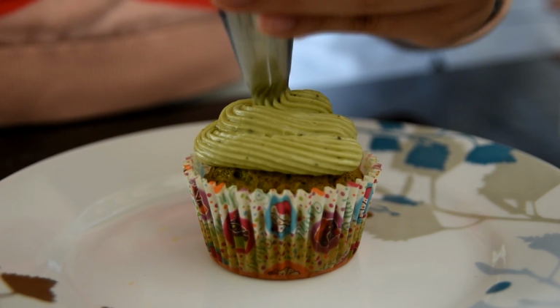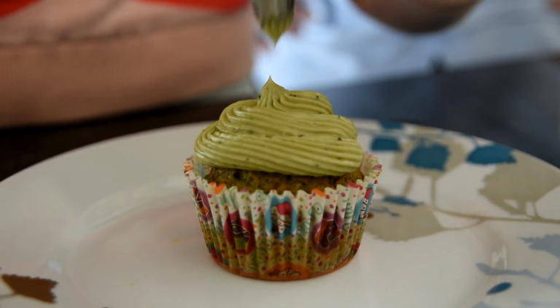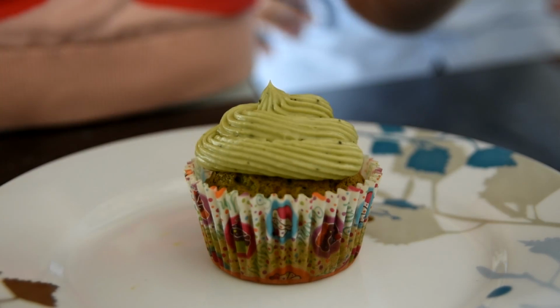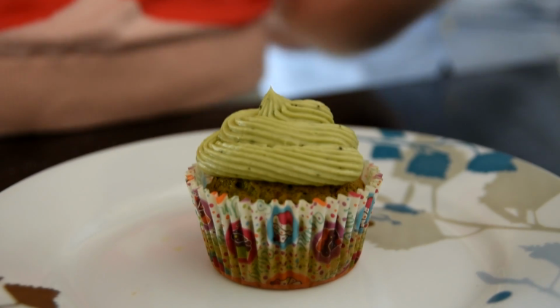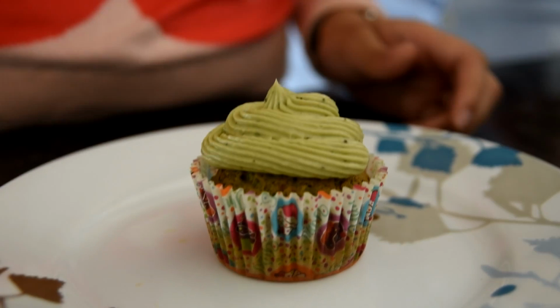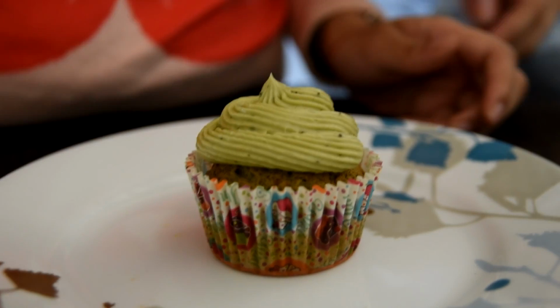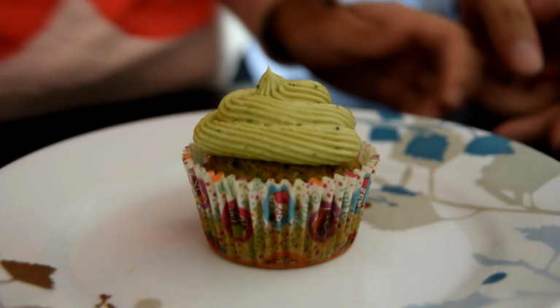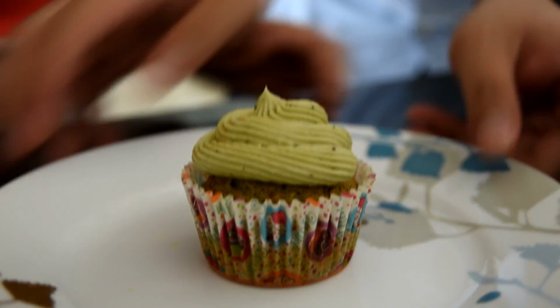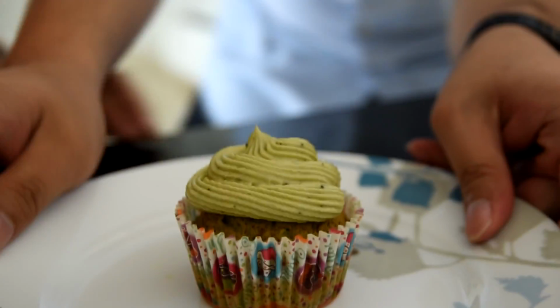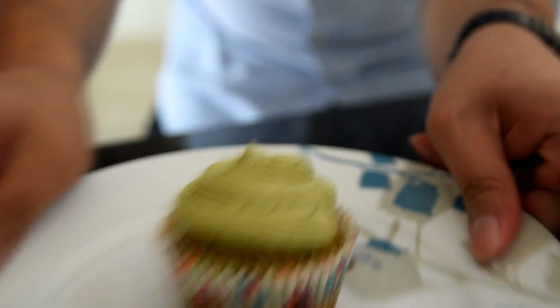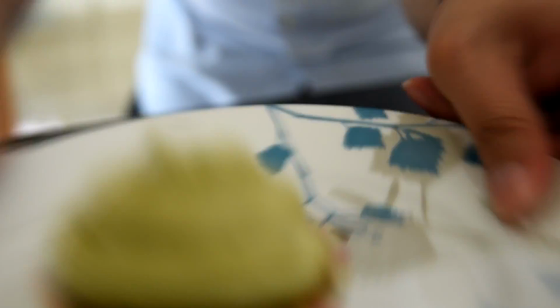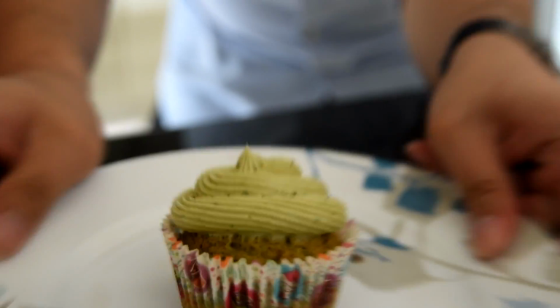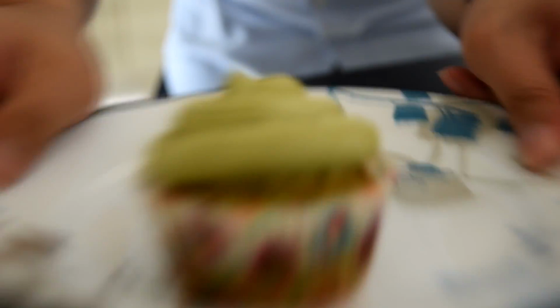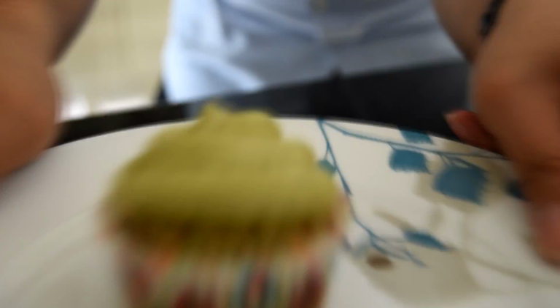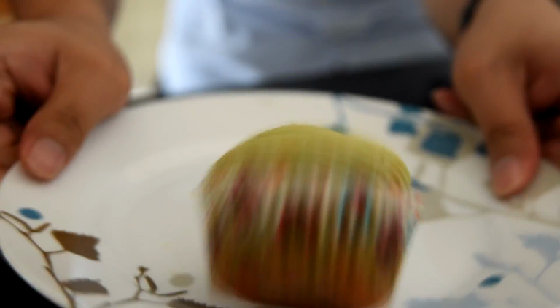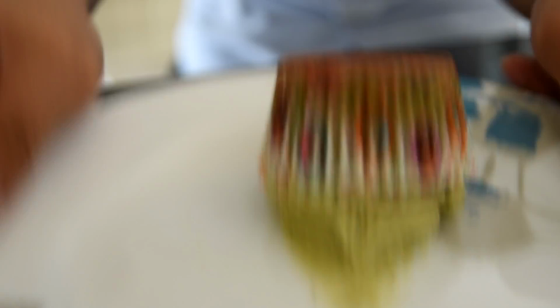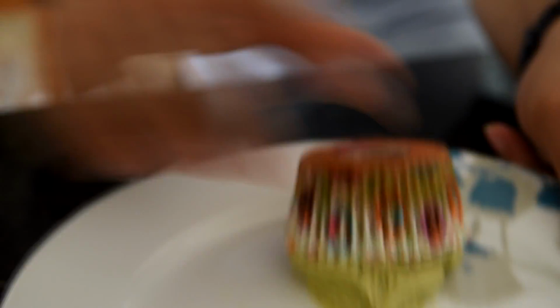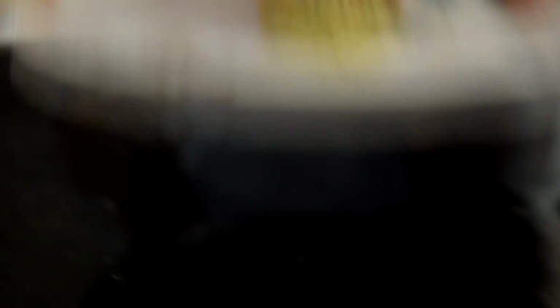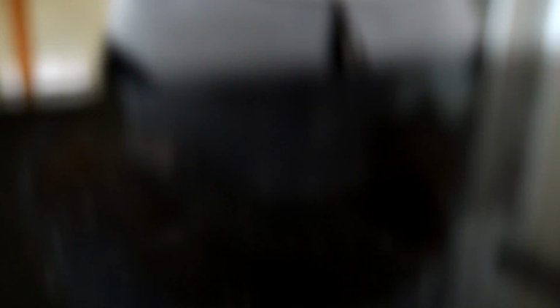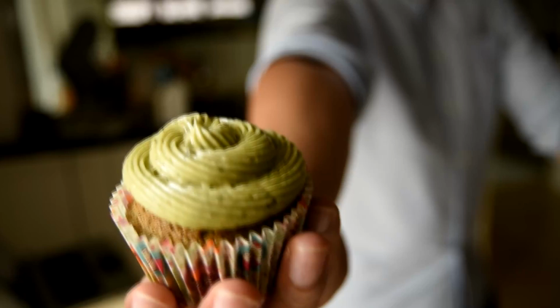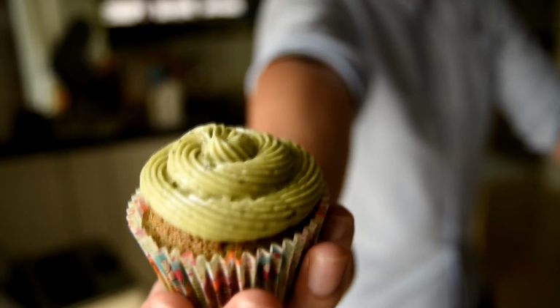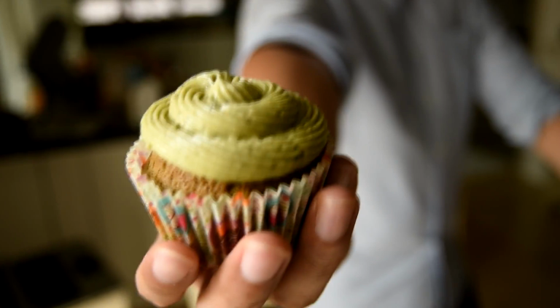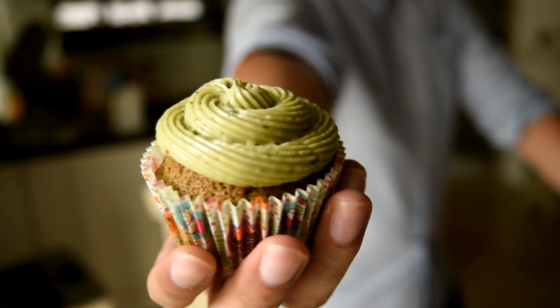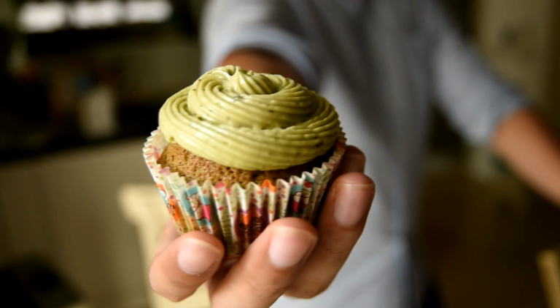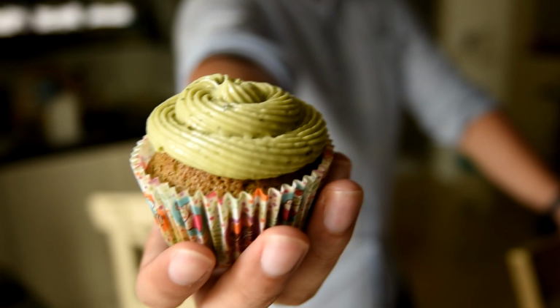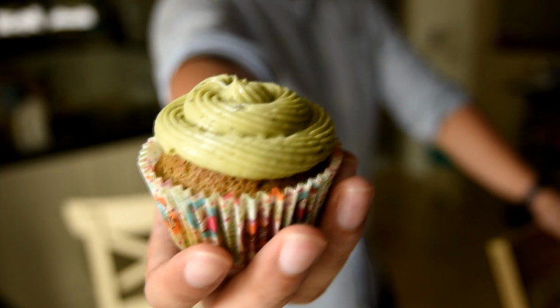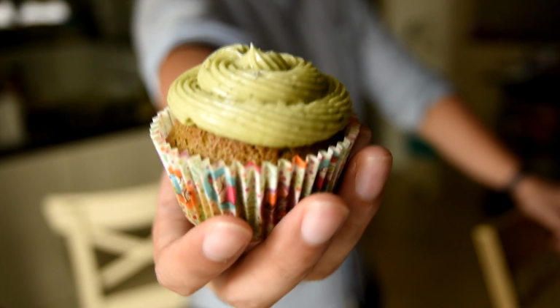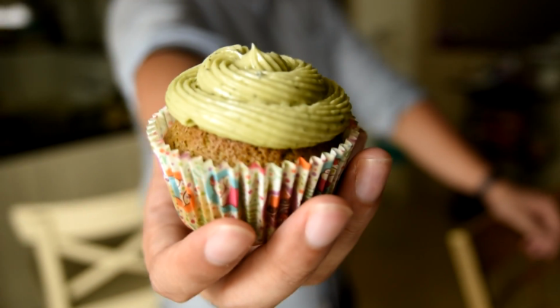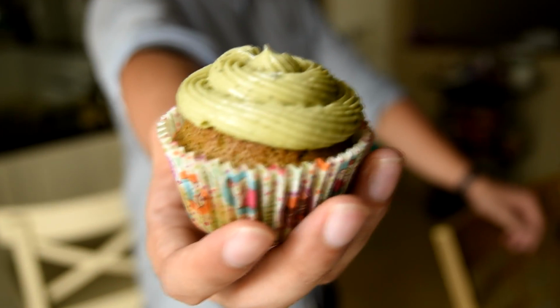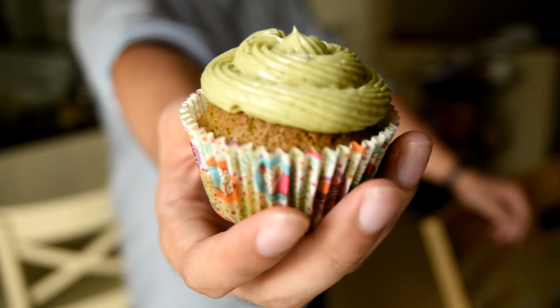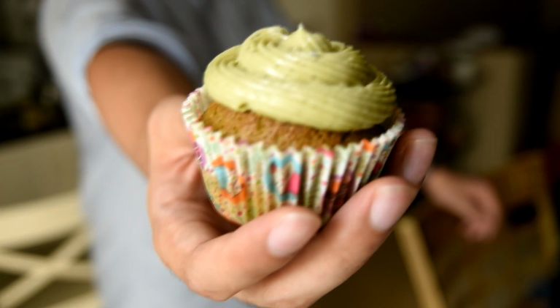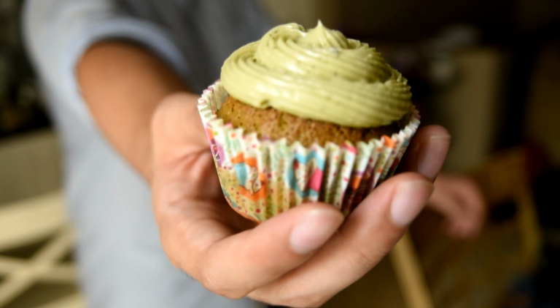And there you have it — the perfect cupcake. Thank you for watching. I hope you enjoyed the video.